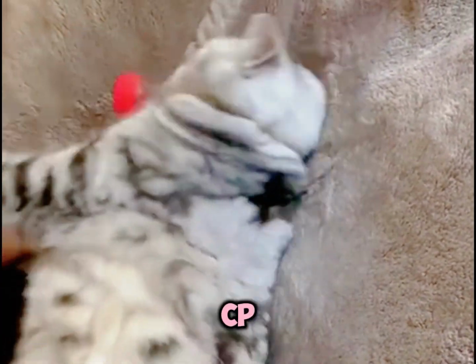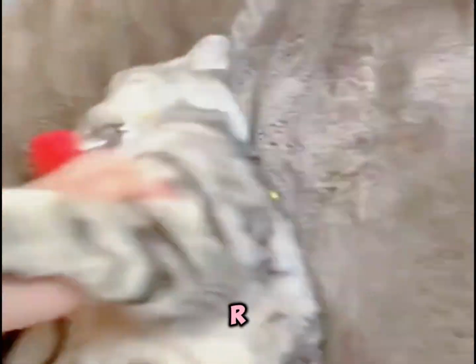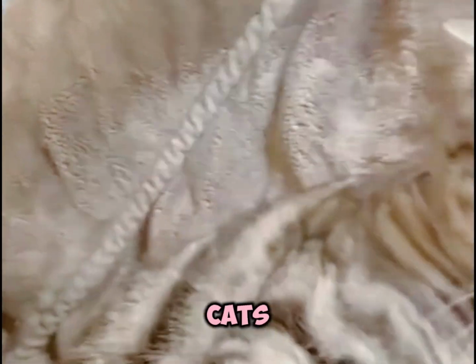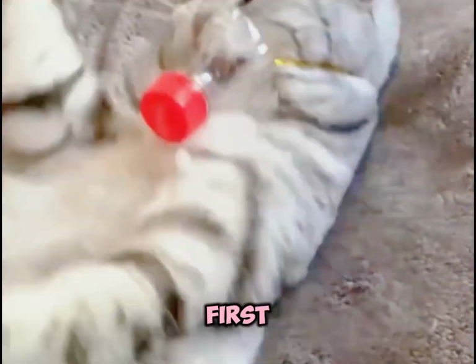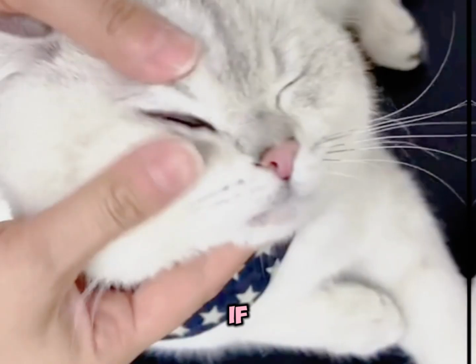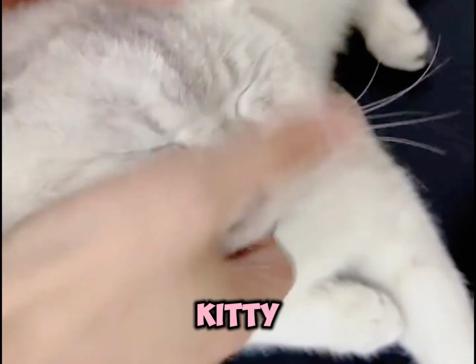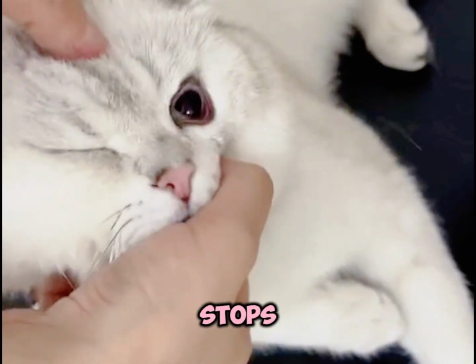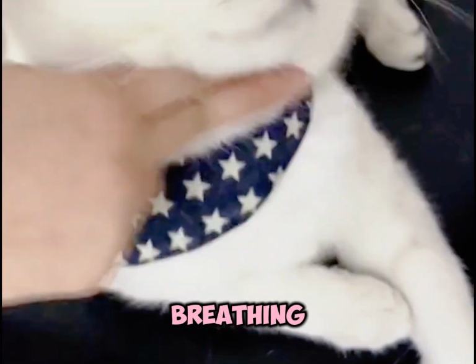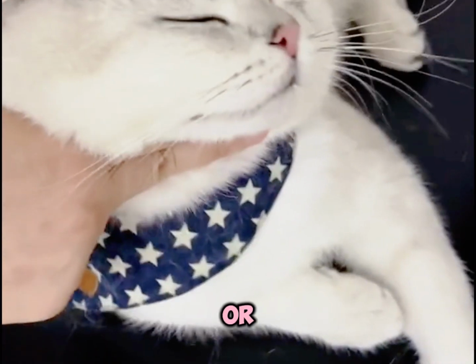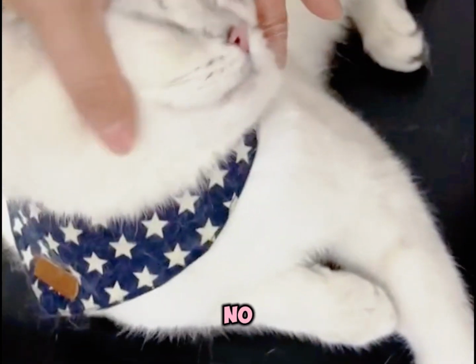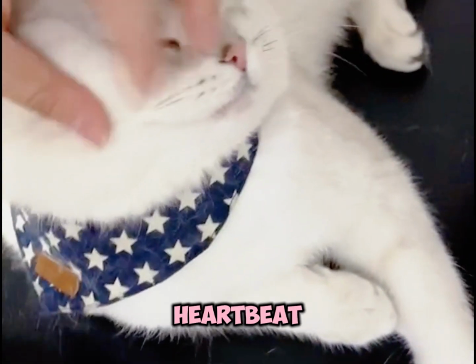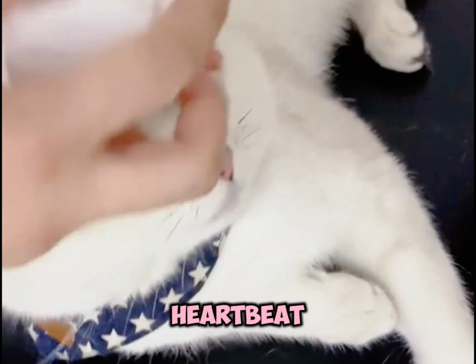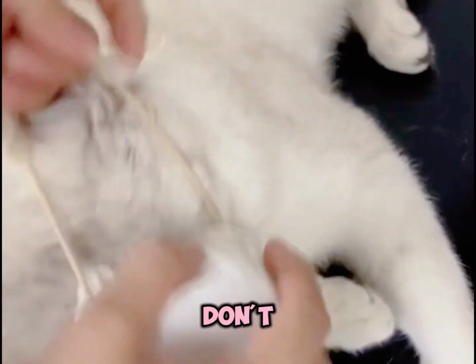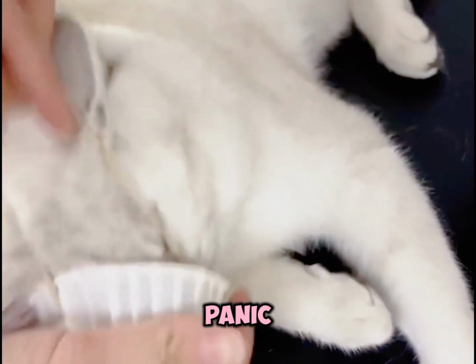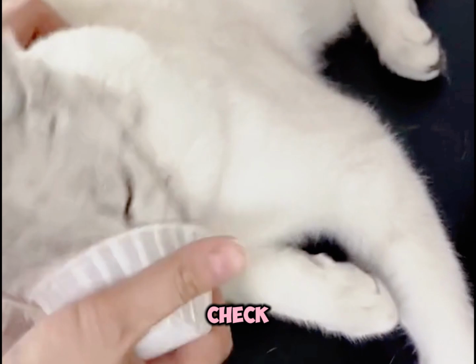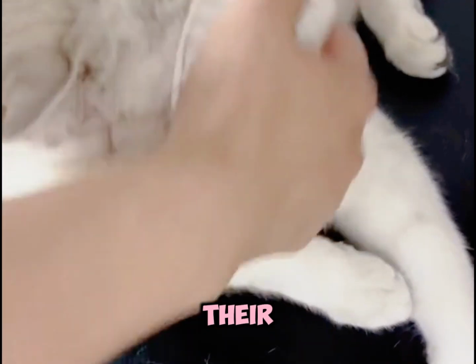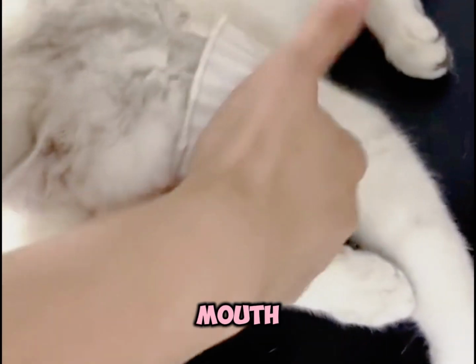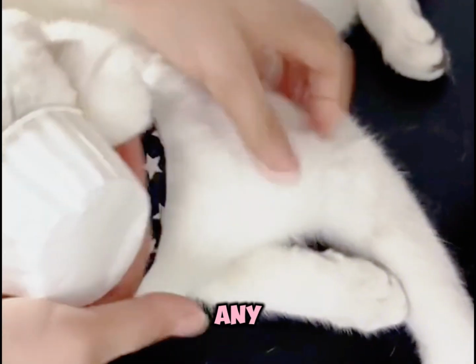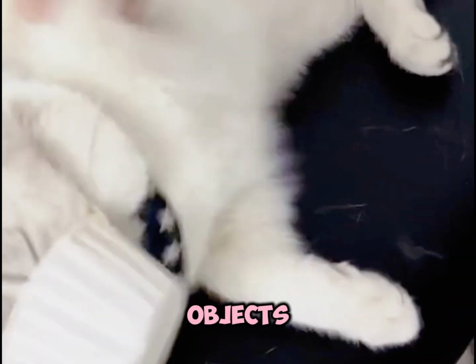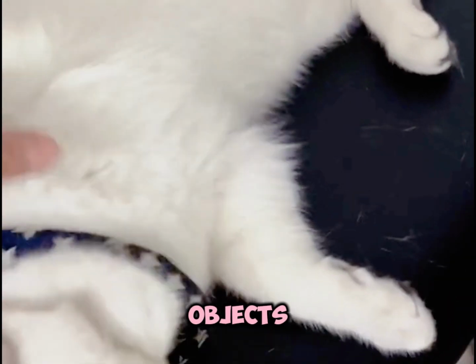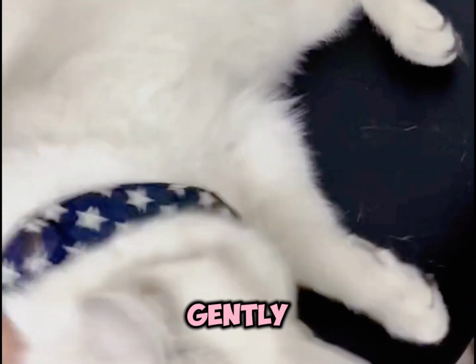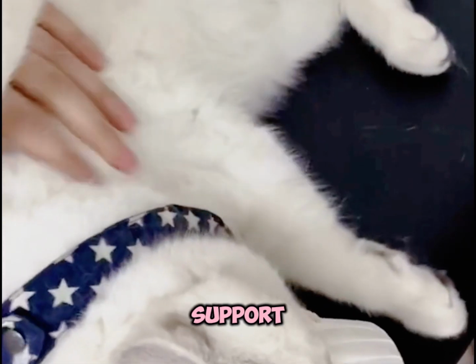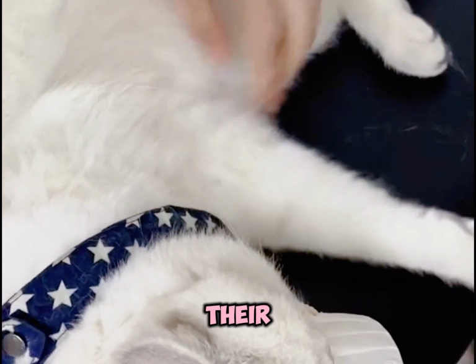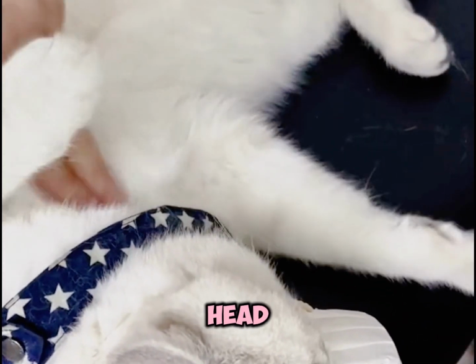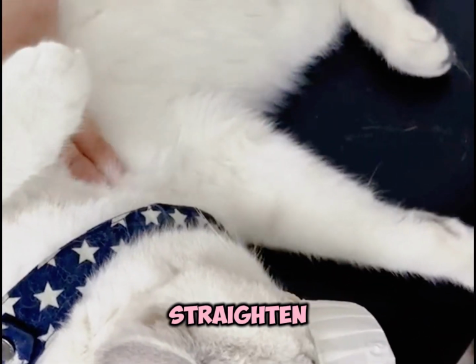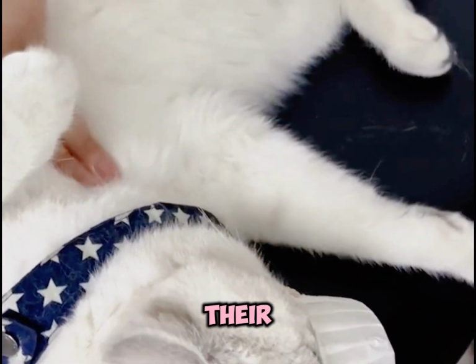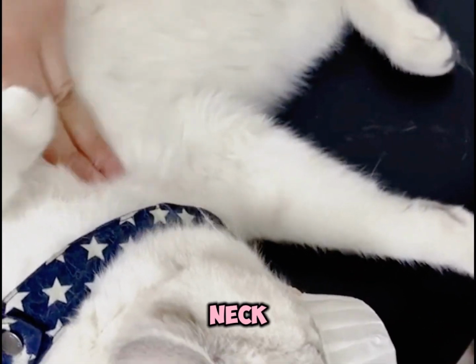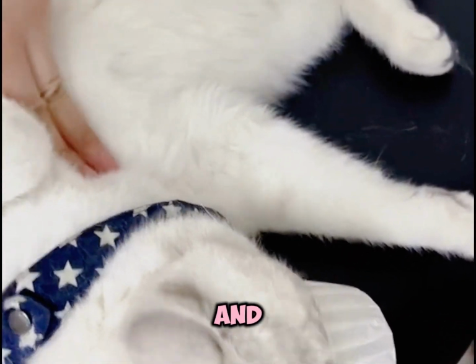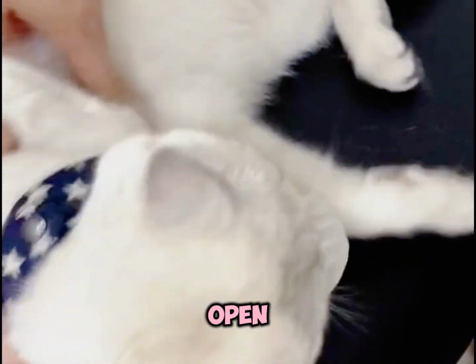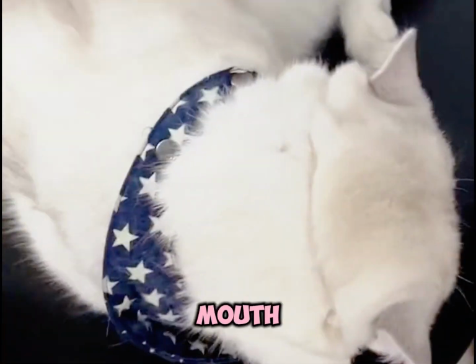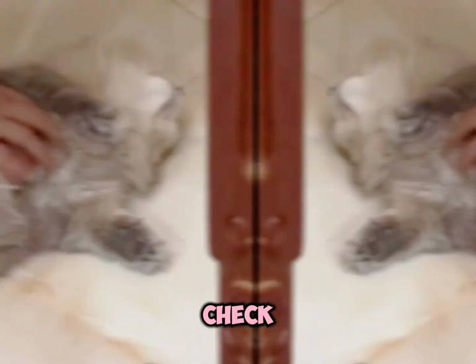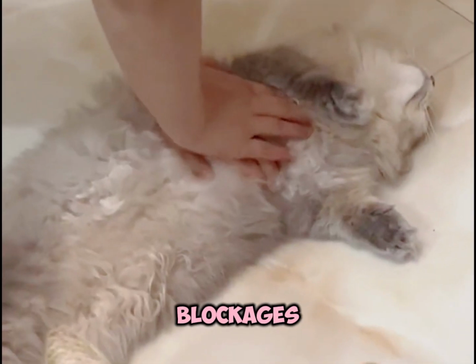CPR for cats. First, if your kitty stops breathing or has no heartbeat, don't panic. Check their mouth for any foreign objects. Gently support their head, straighten their neck, and open their mouth to check for blockages.